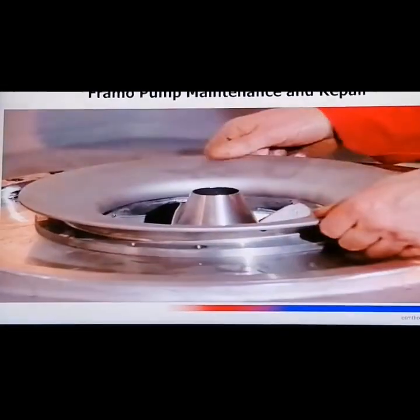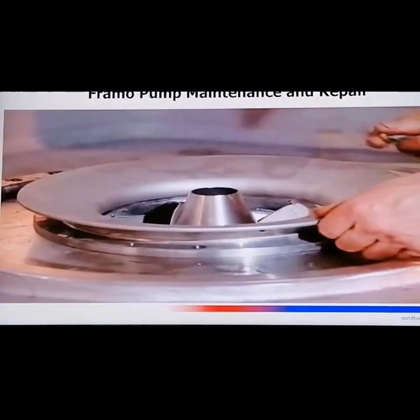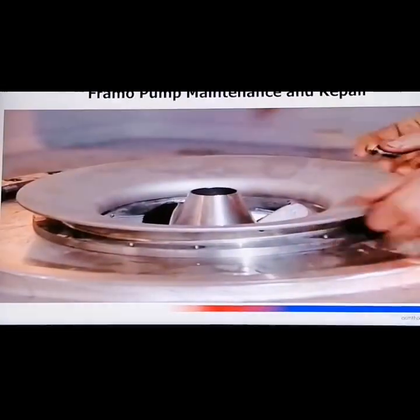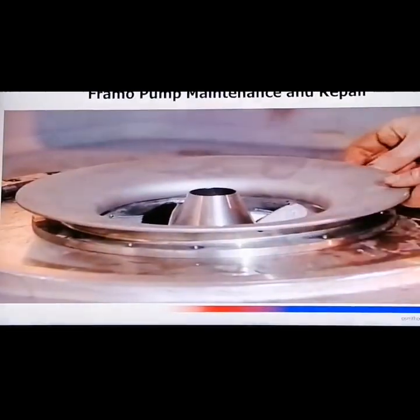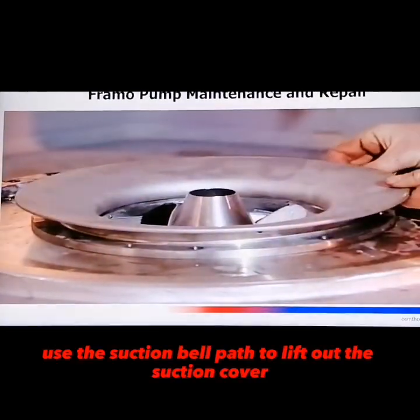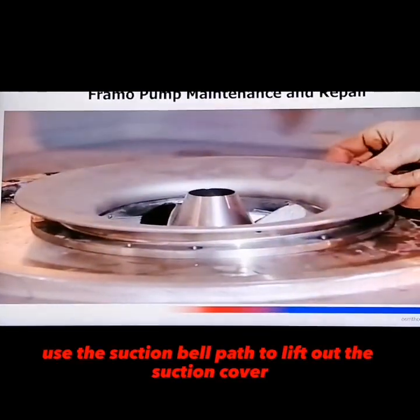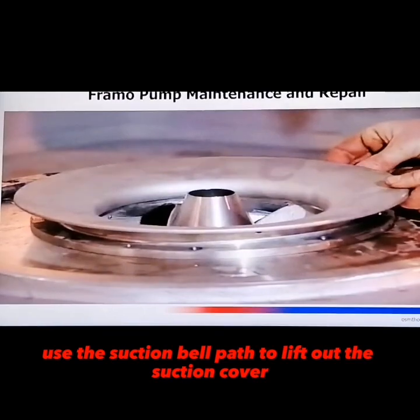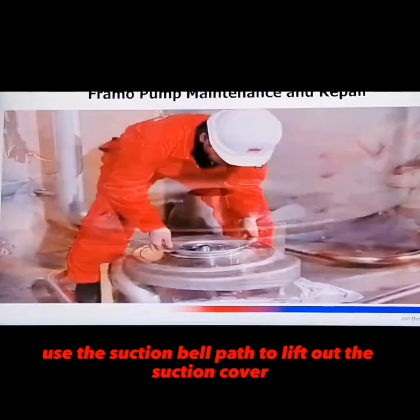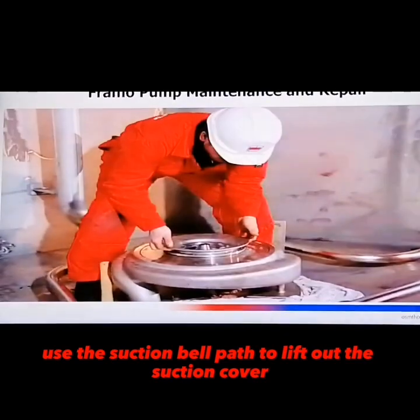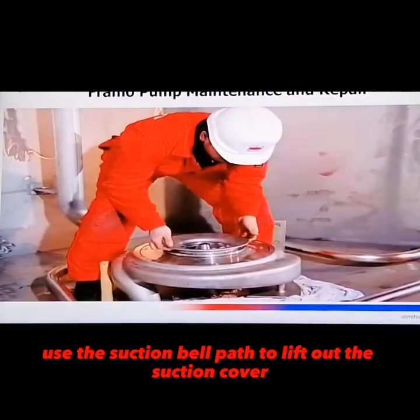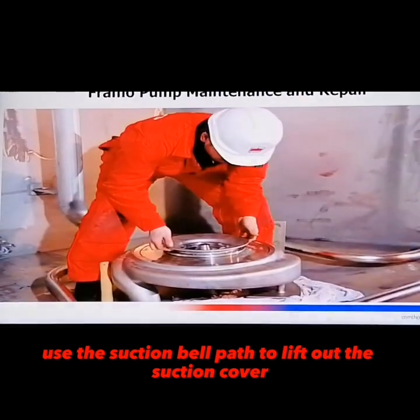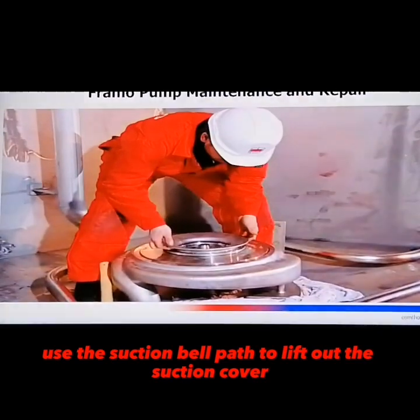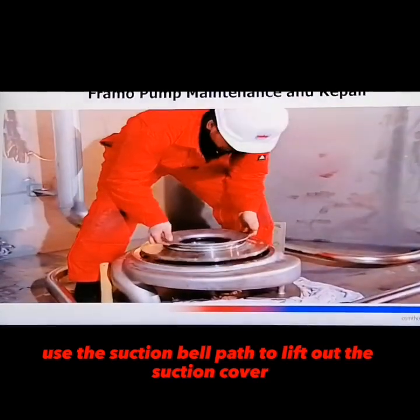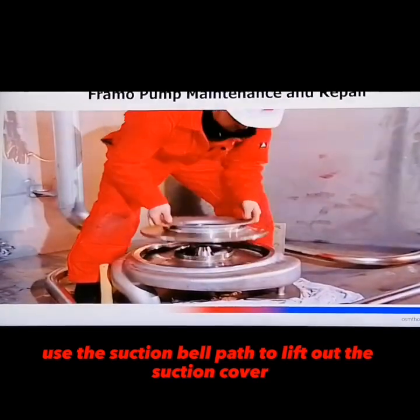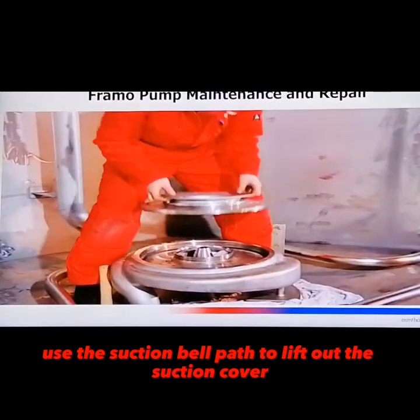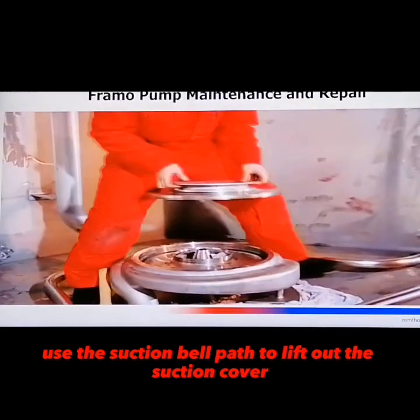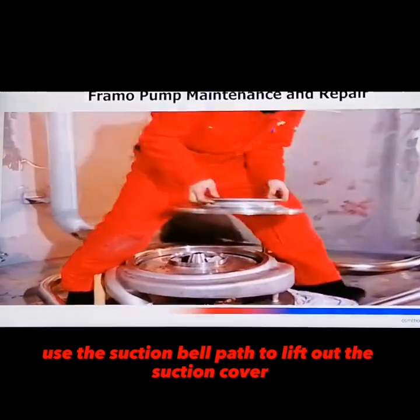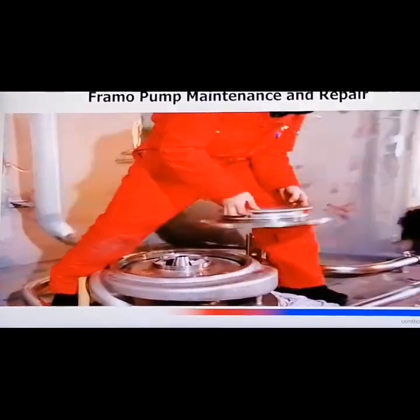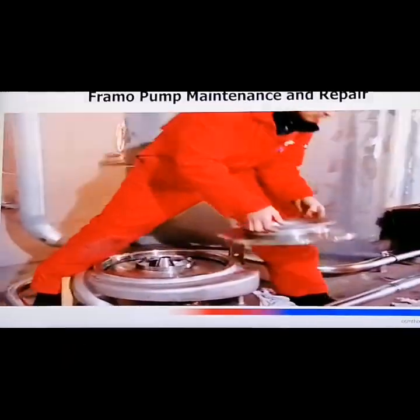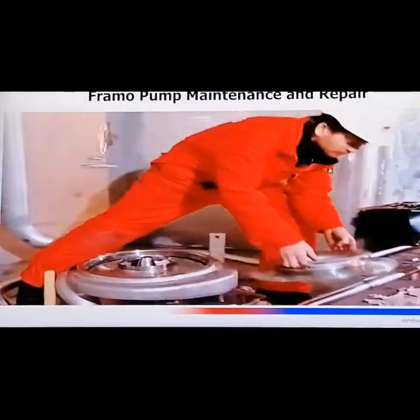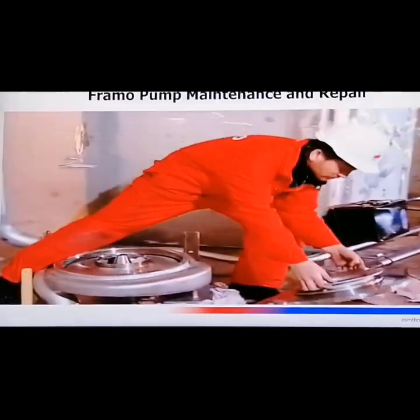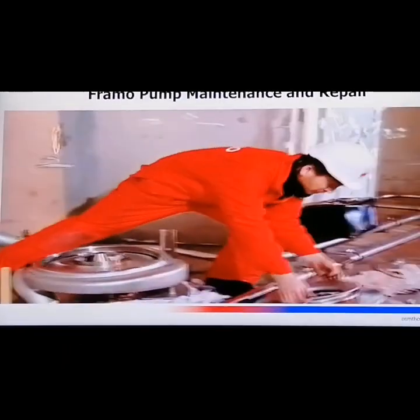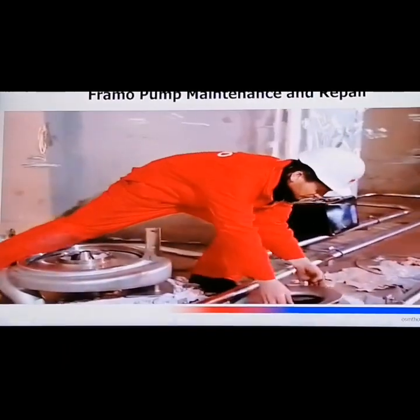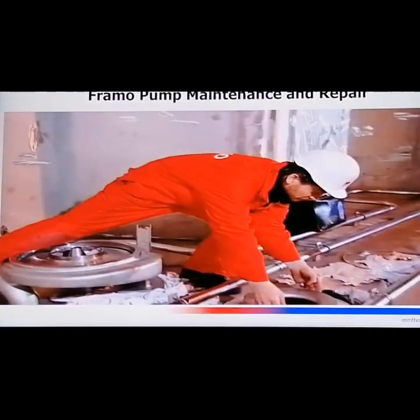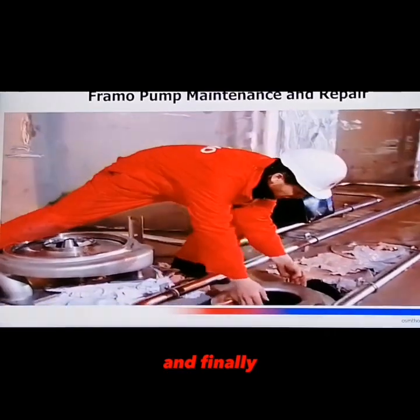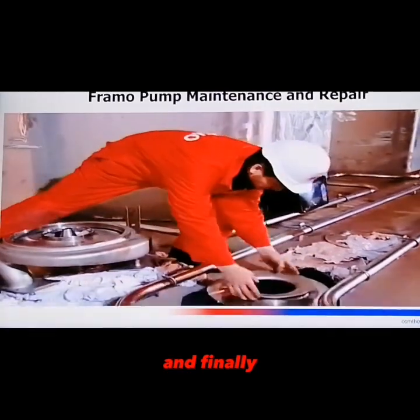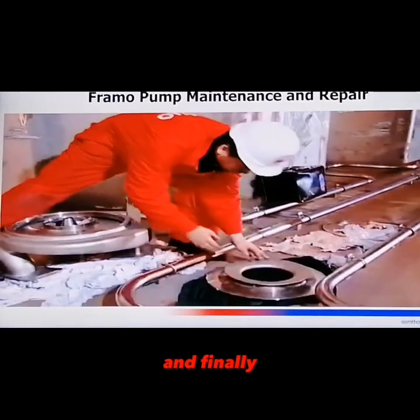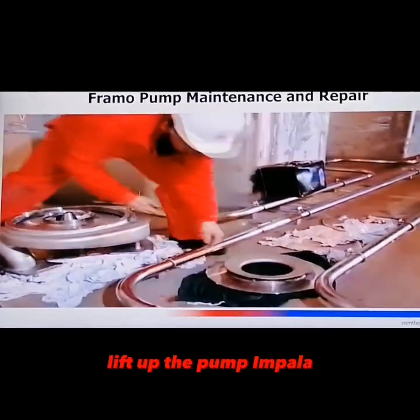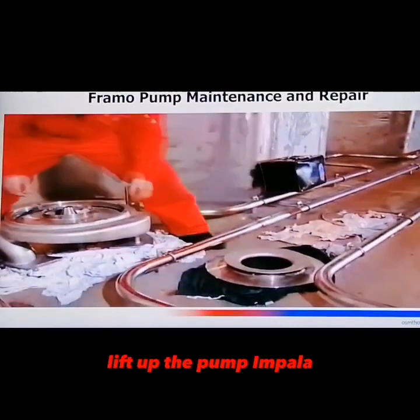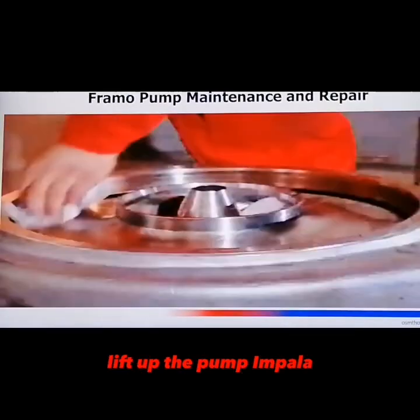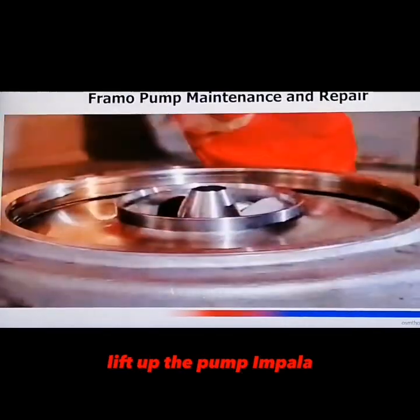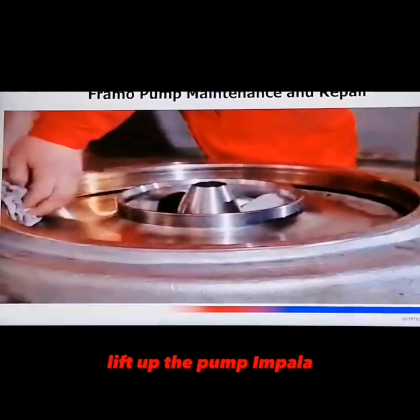Use the suction bell path to lift out the suction cover. And finally, lift up the pump impeller.